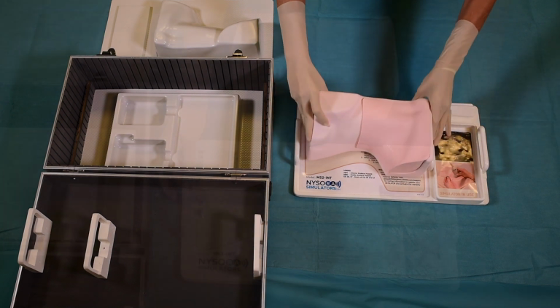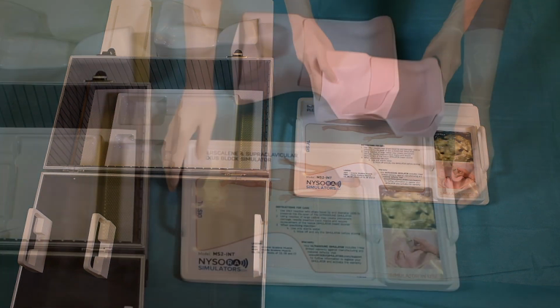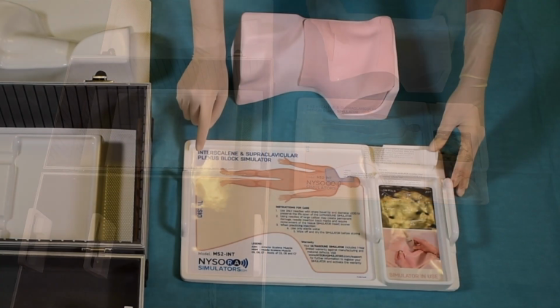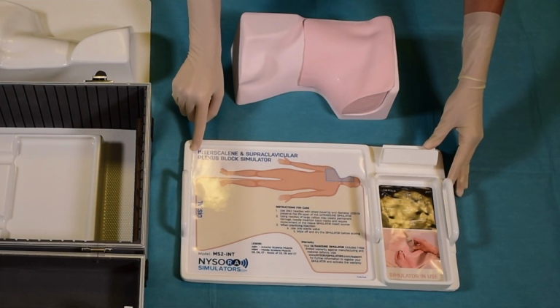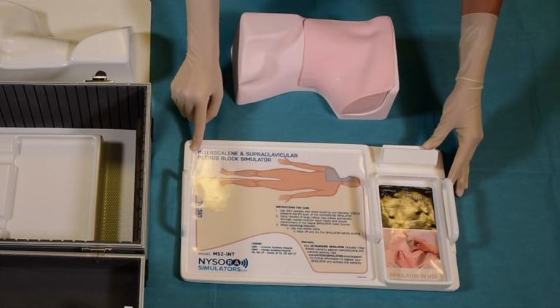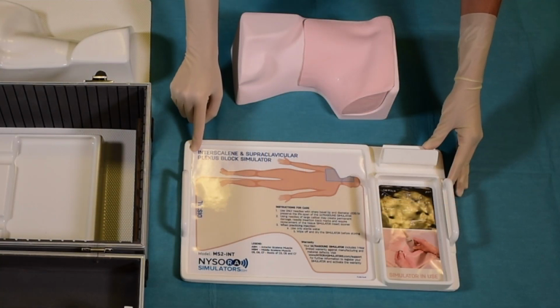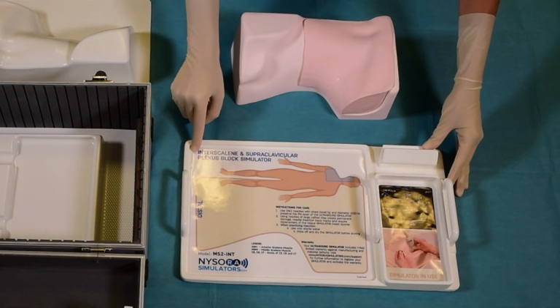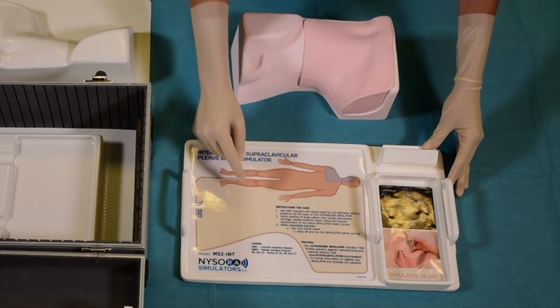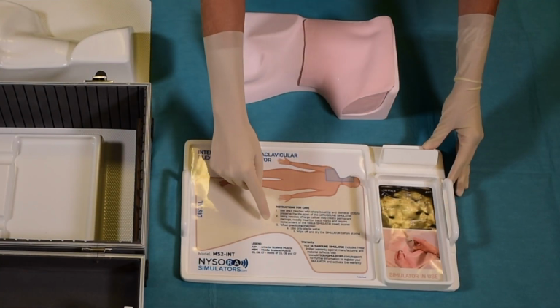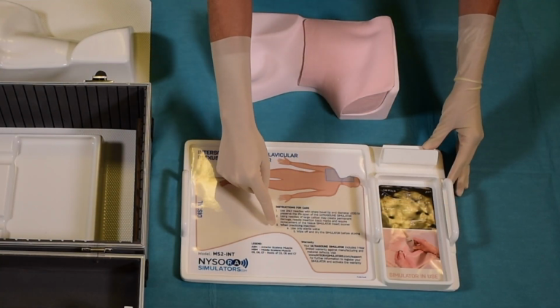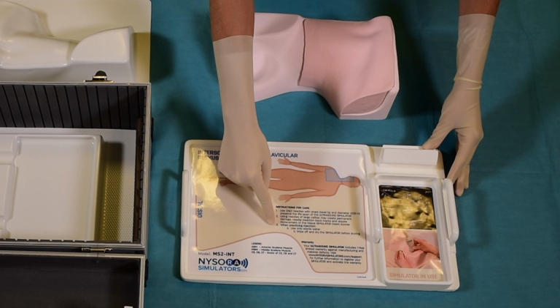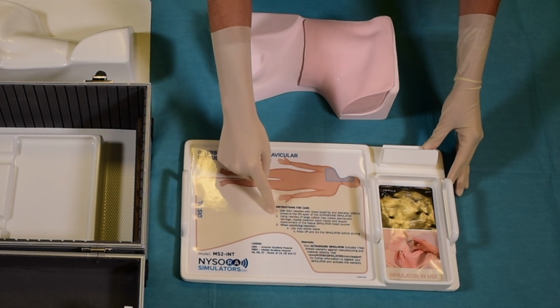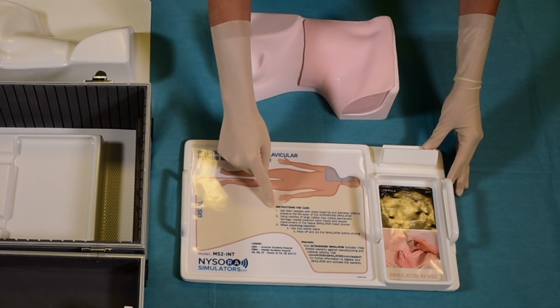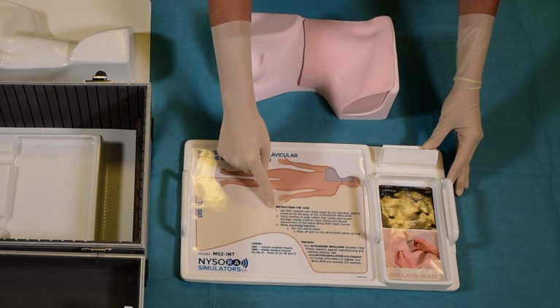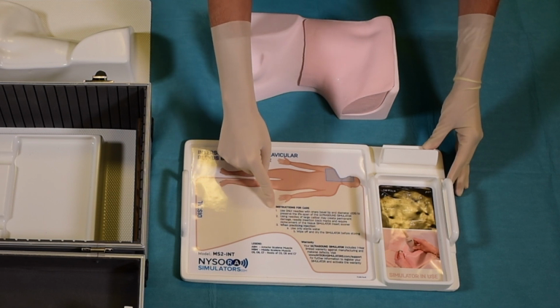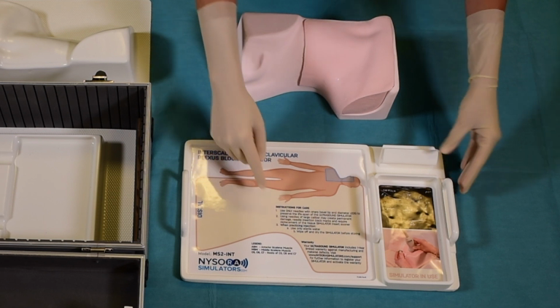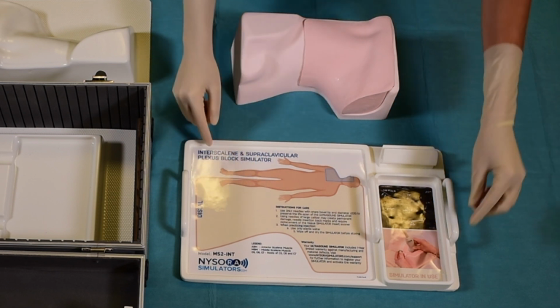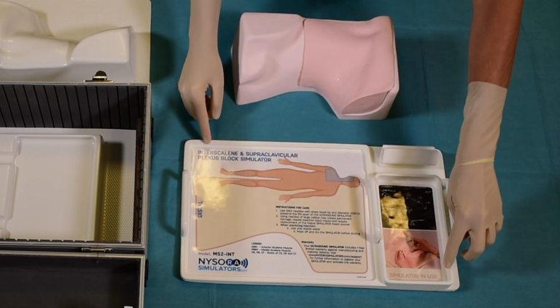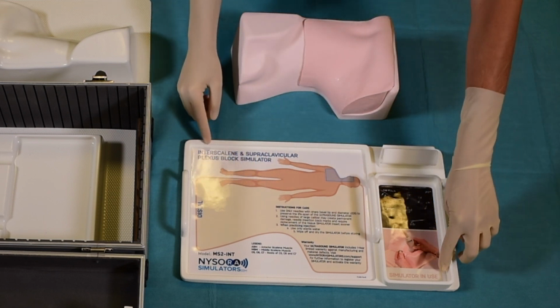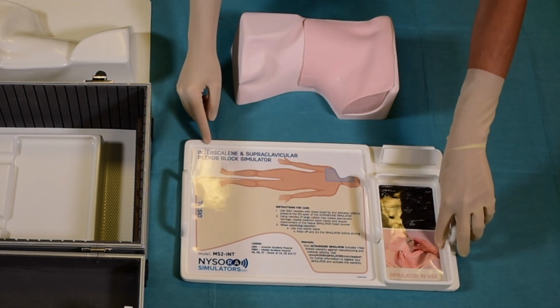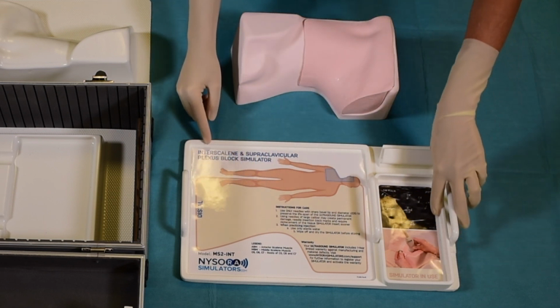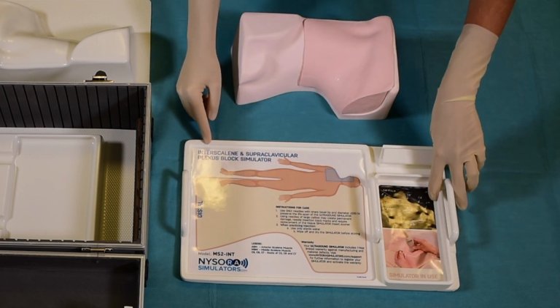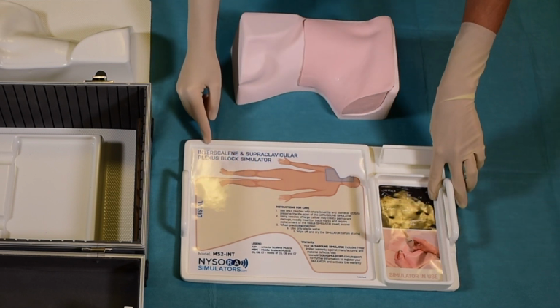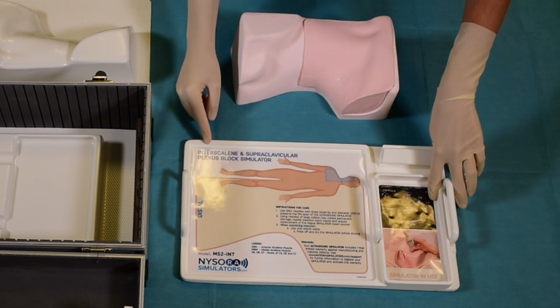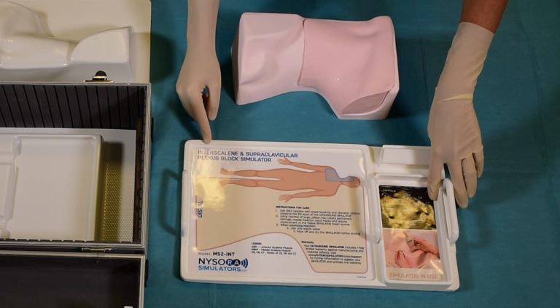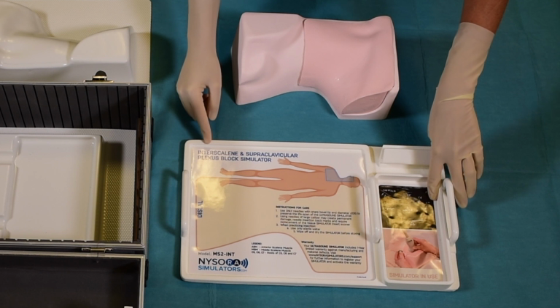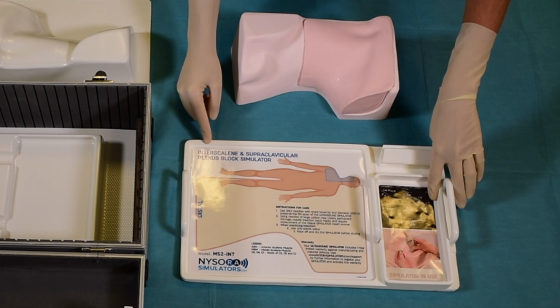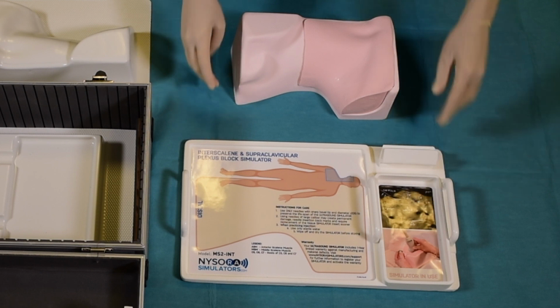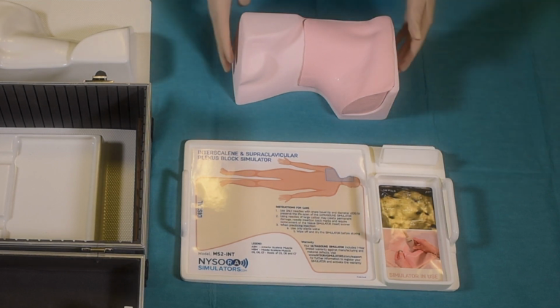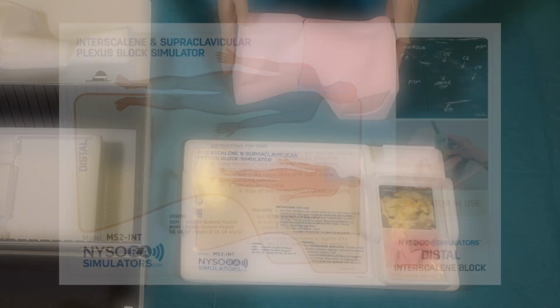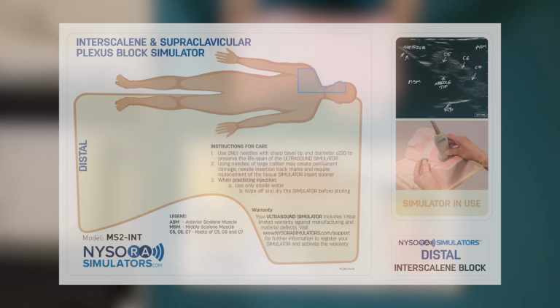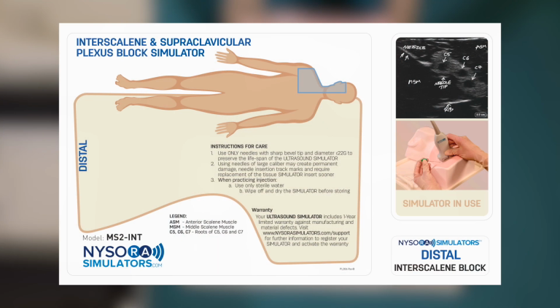On the custom tray, there are clear labels as to which part of the body the simulator belongs to. Clear instructions for use are also provided, and all anatomical landmarks that are featured are printed on the label that accompanies the tray.